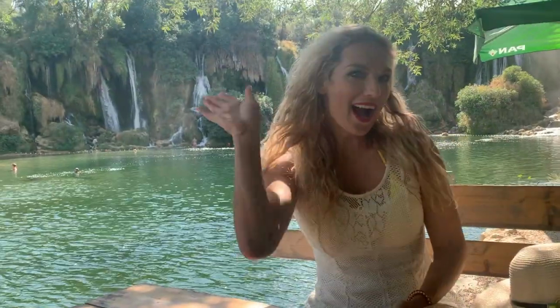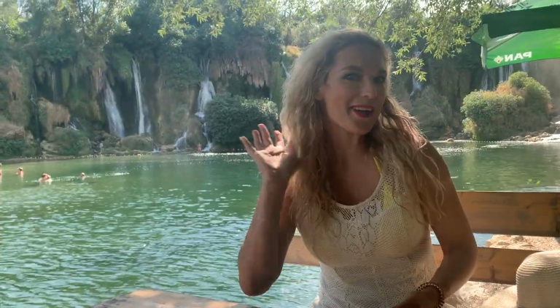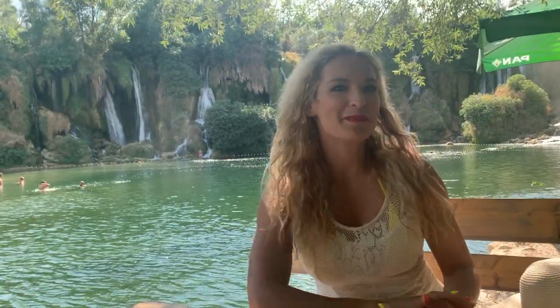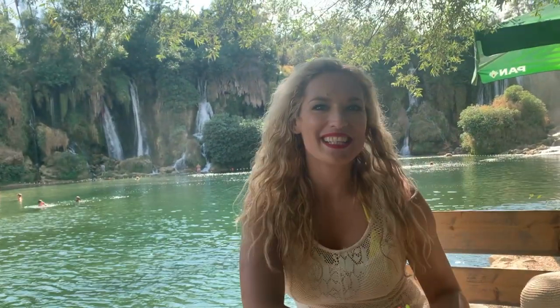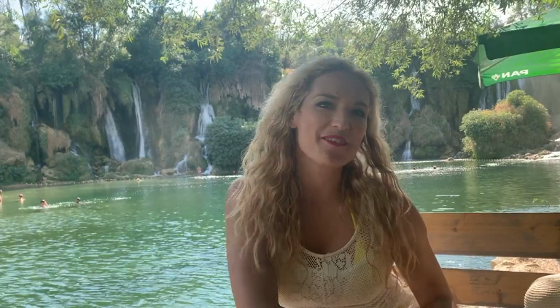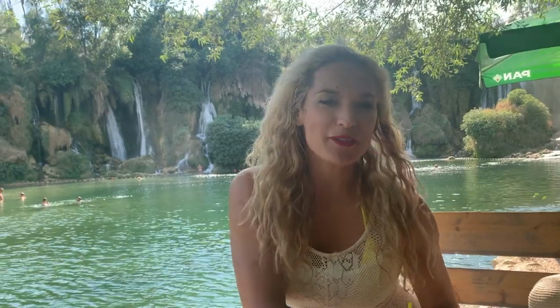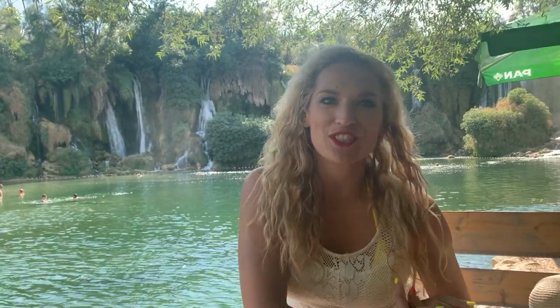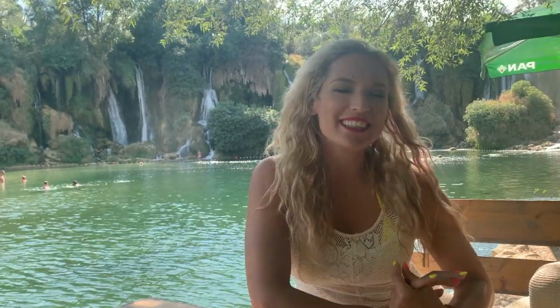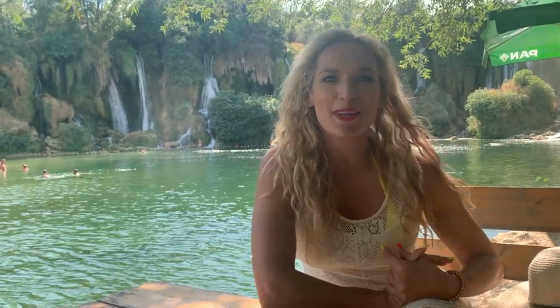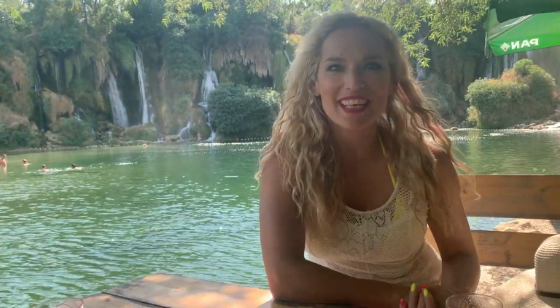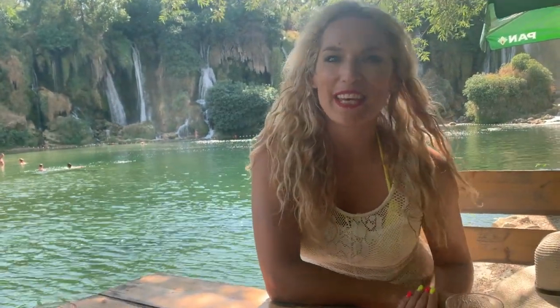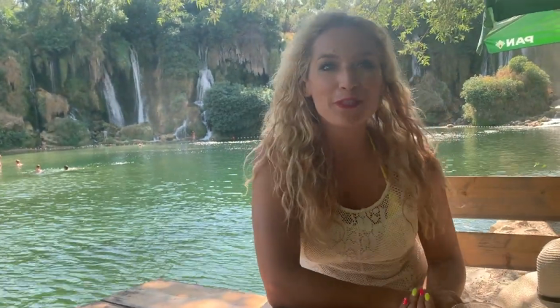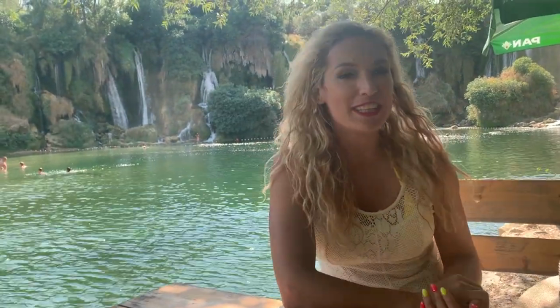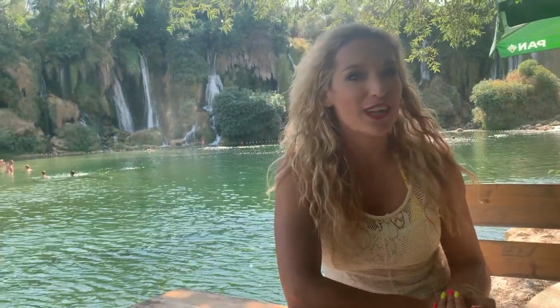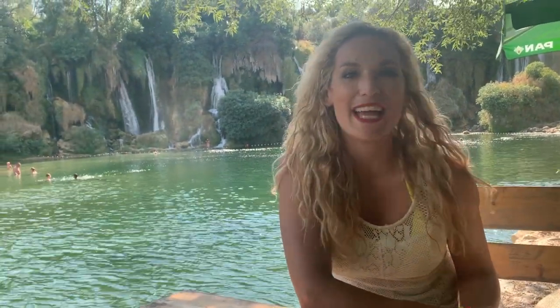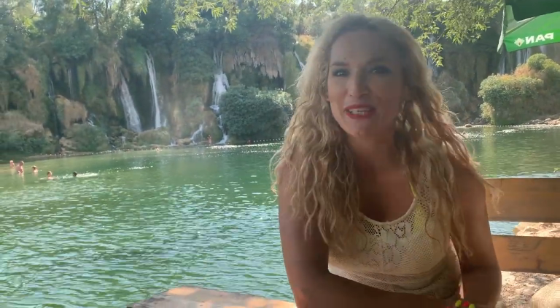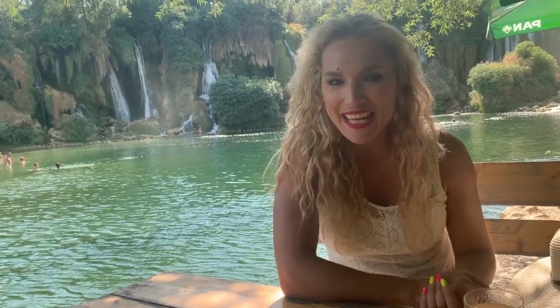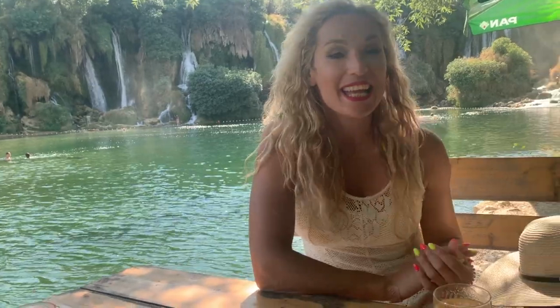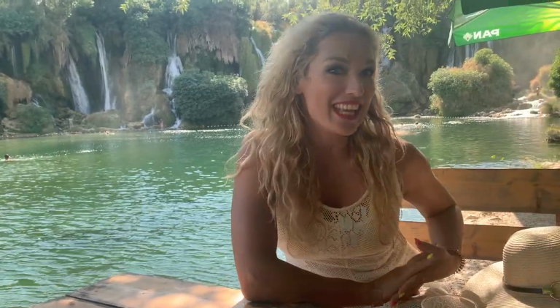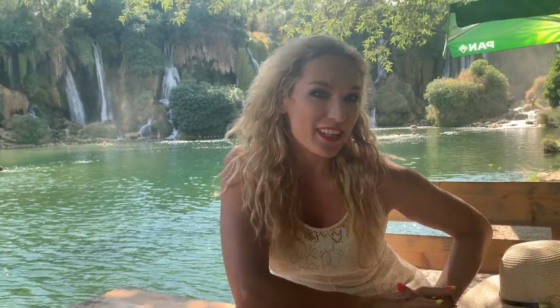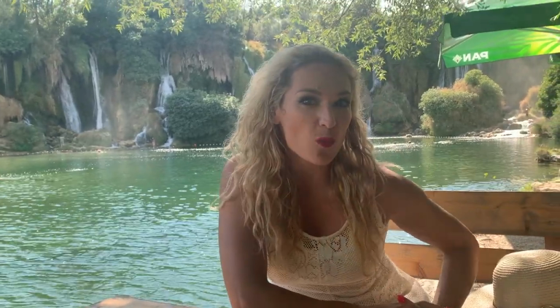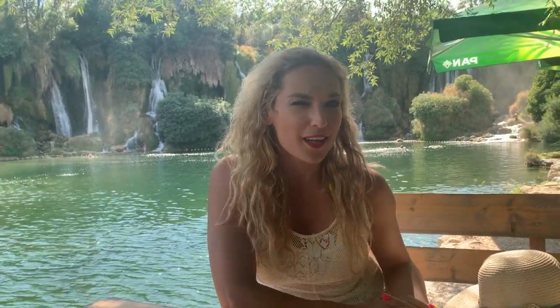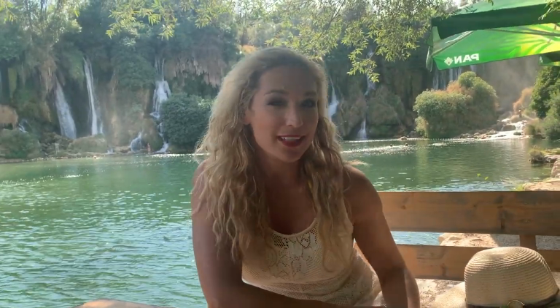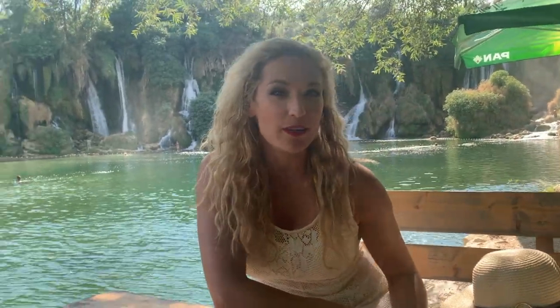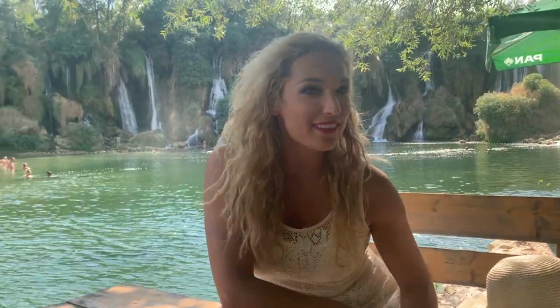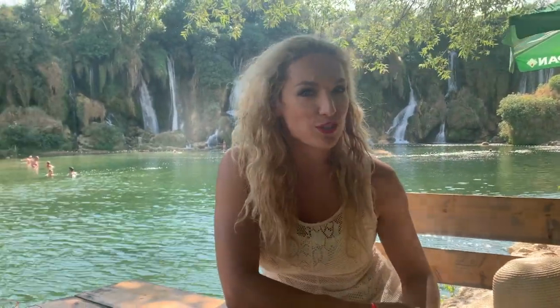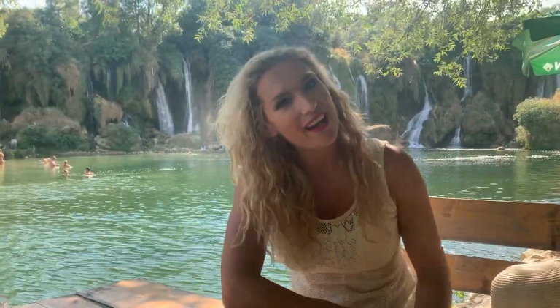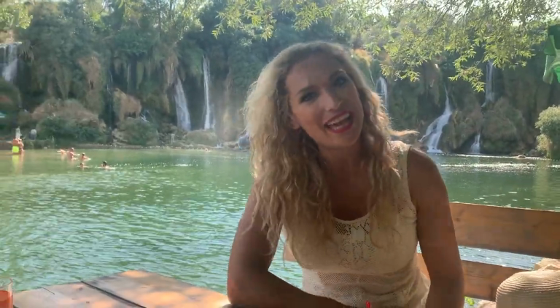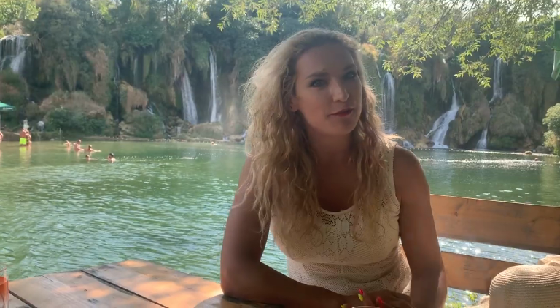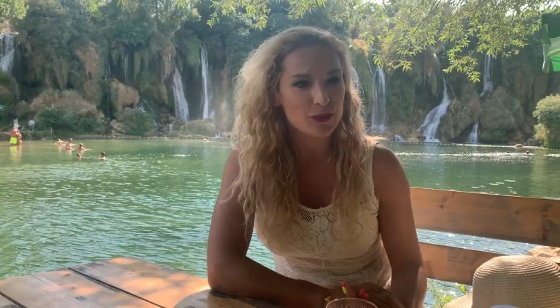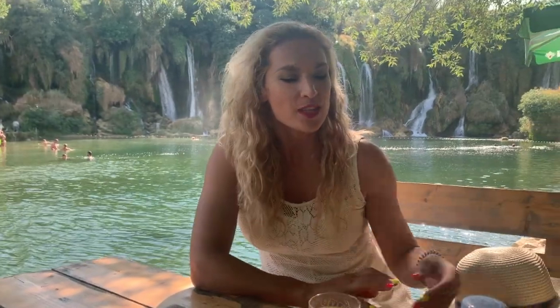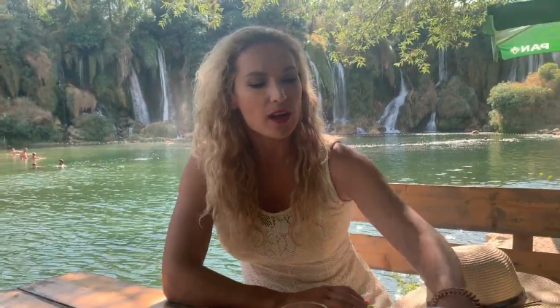Hi, welcome to Vanya's Vegan Porridge, which is the channel that deals with all things vegan food, fitness, travel, and beauty. In today's video we are combining two of our favorite things, which is travel and food.